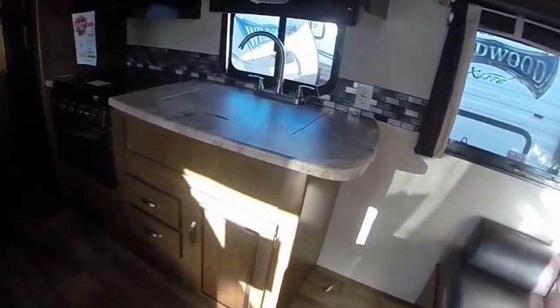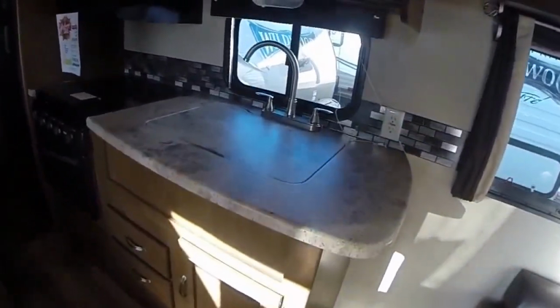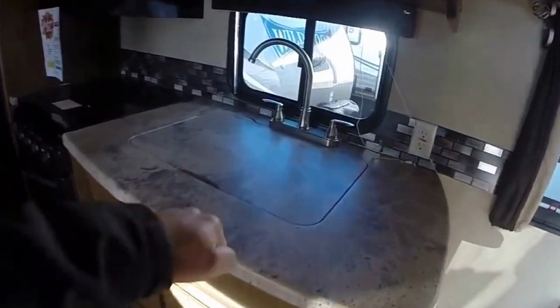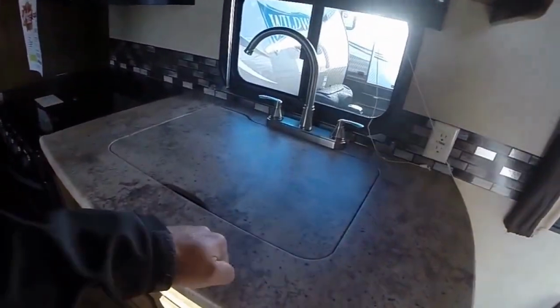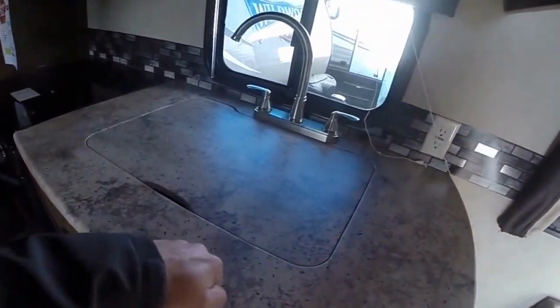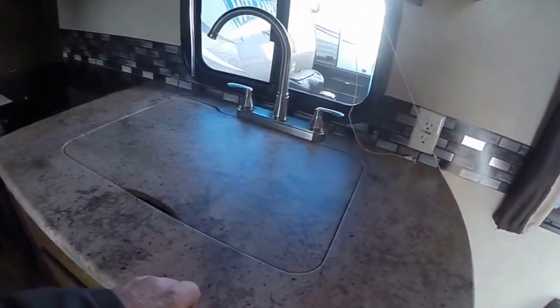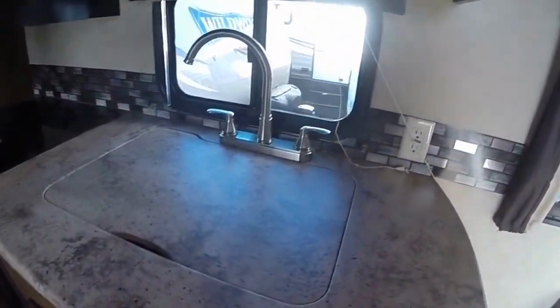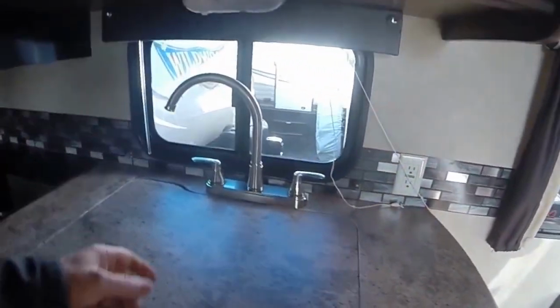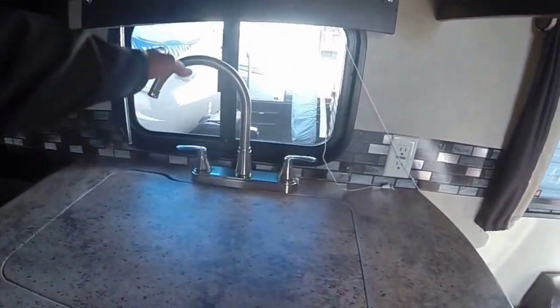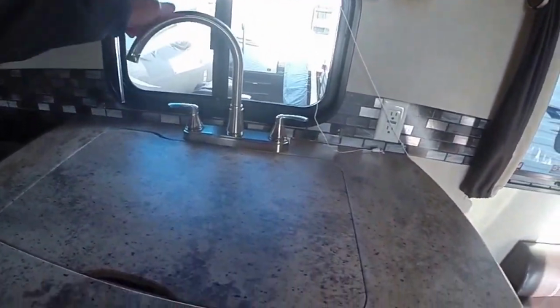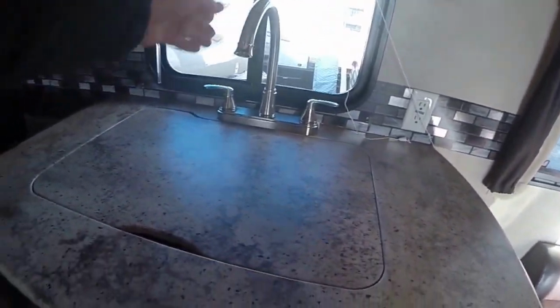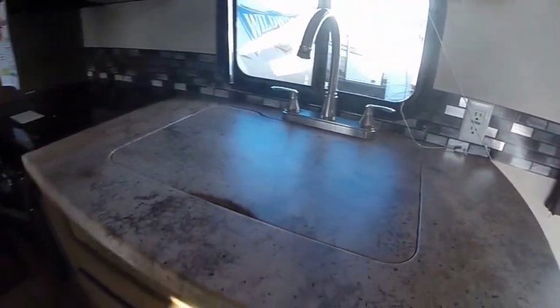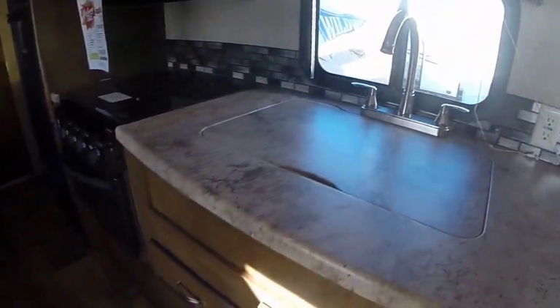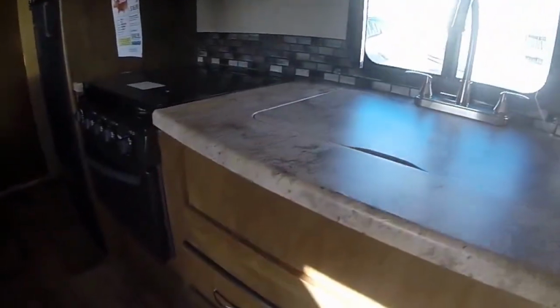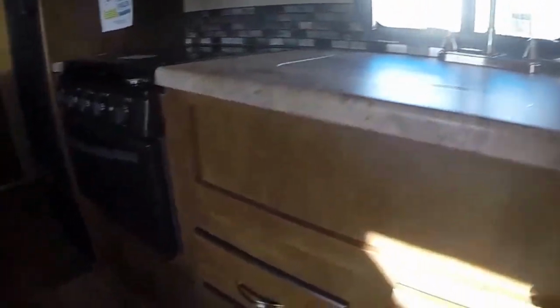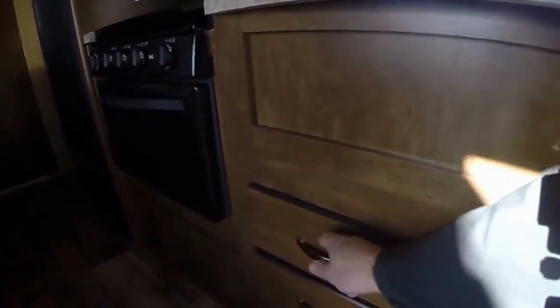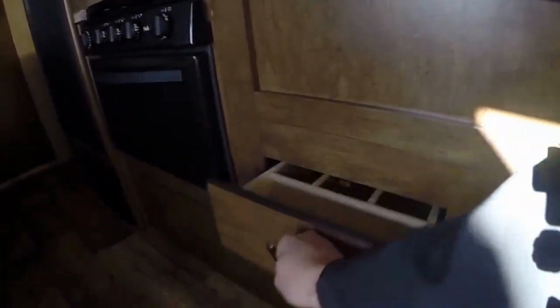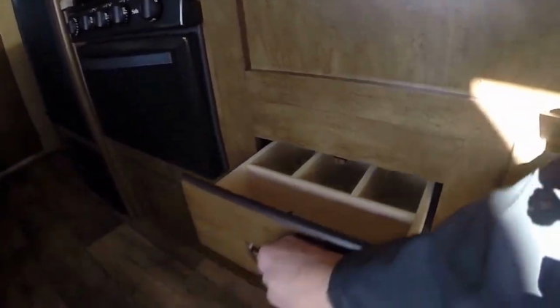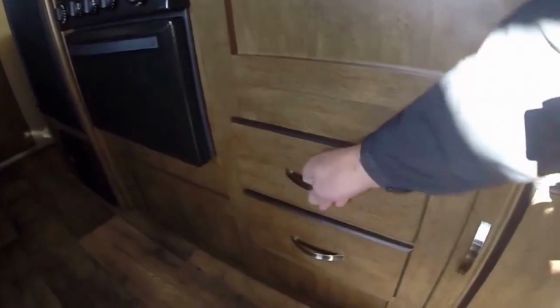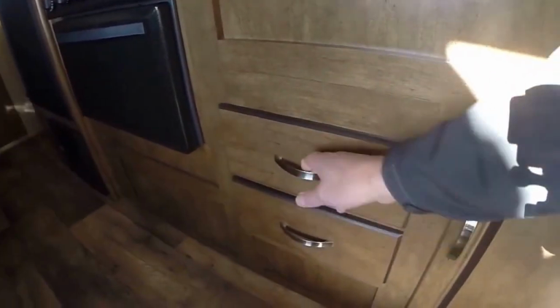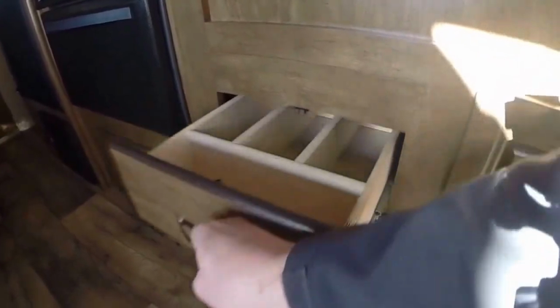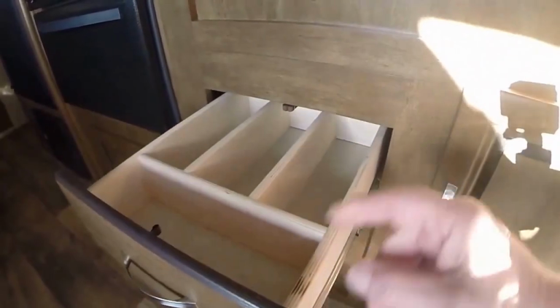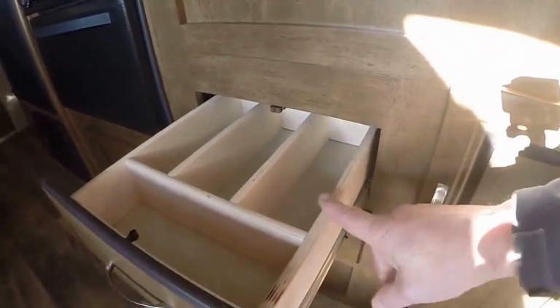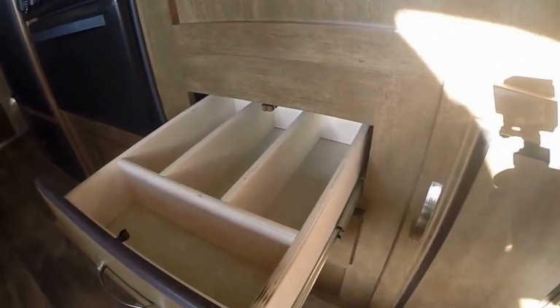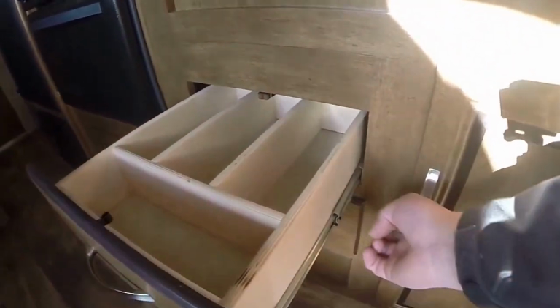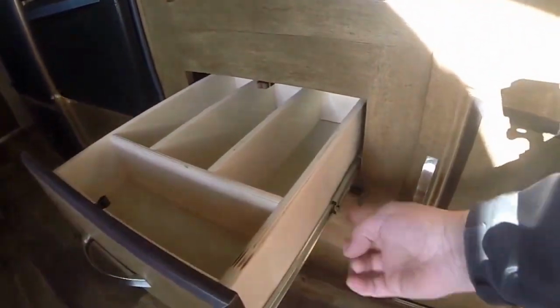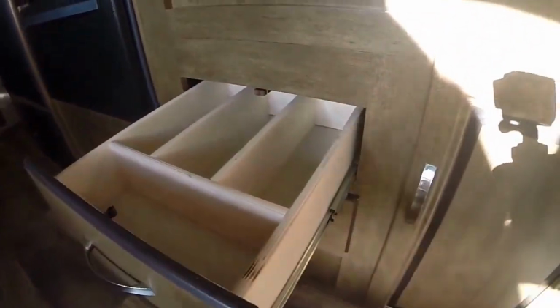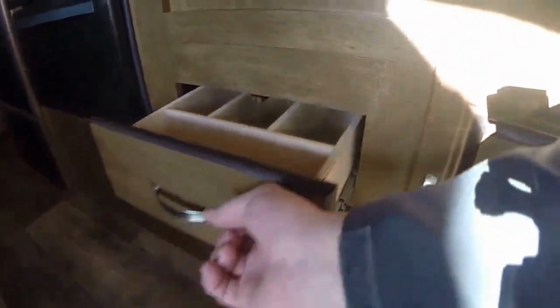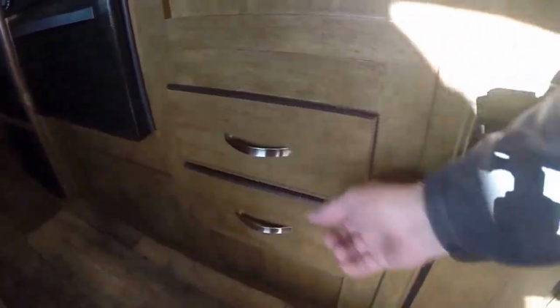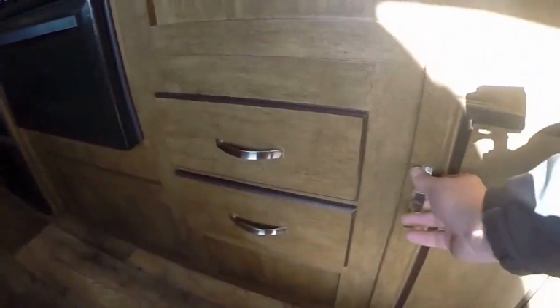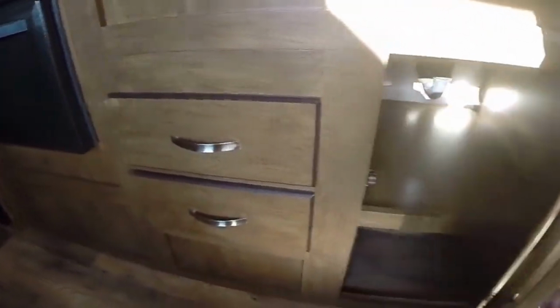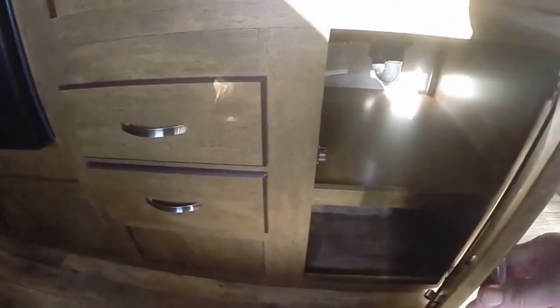Solid surface countertops, gooseneck faucet, dual basin sink. We've got silverware drawers — and you'll notice it's all plywood, not press board. Full extension, ball bearing, roller guides on the drawers.